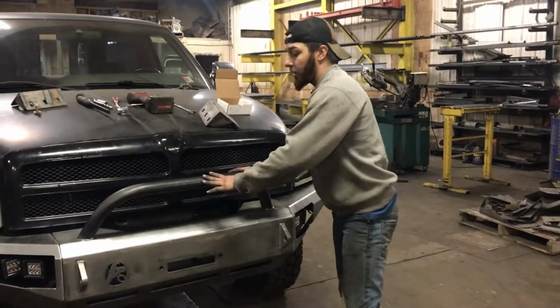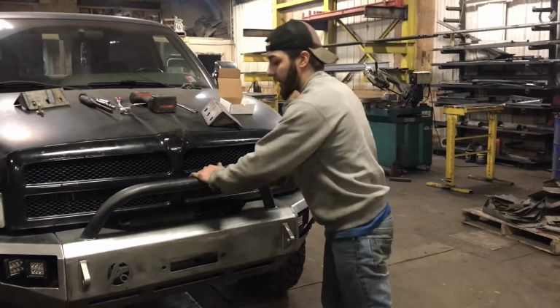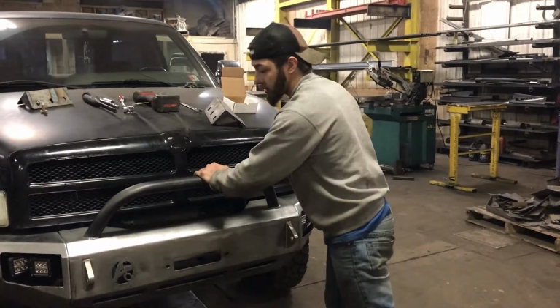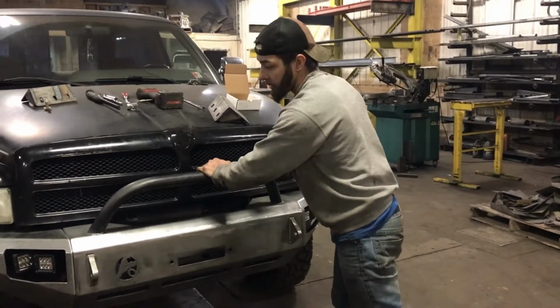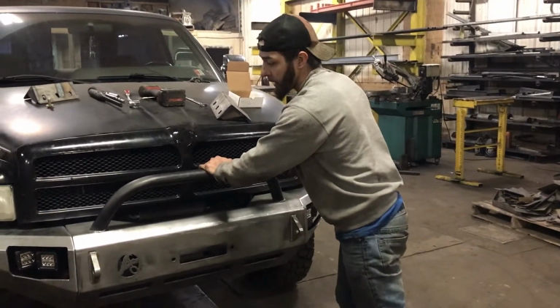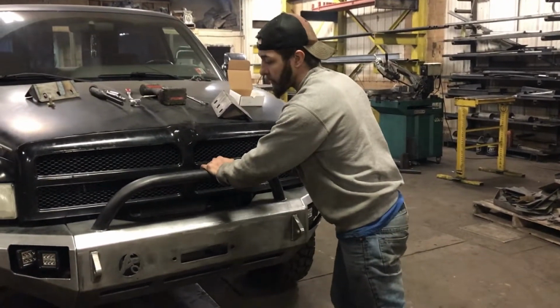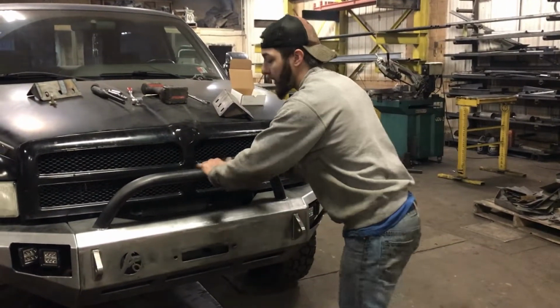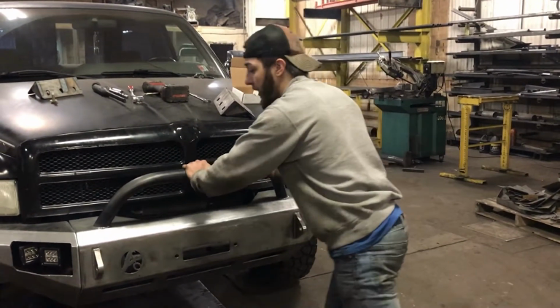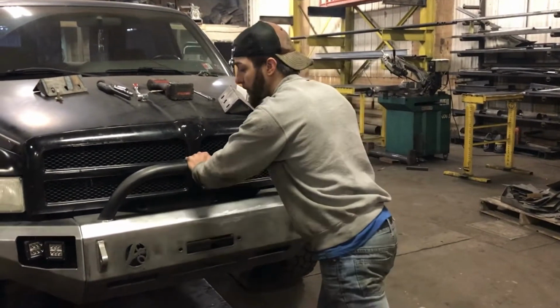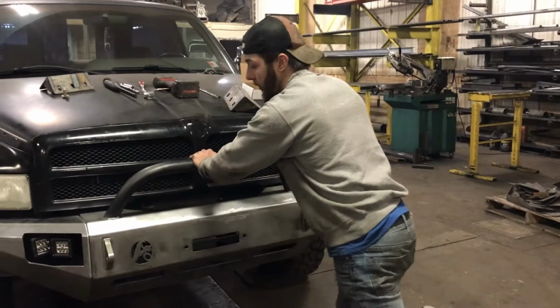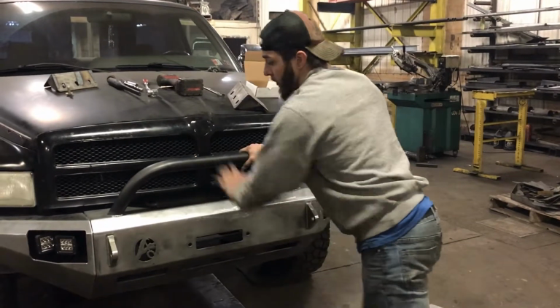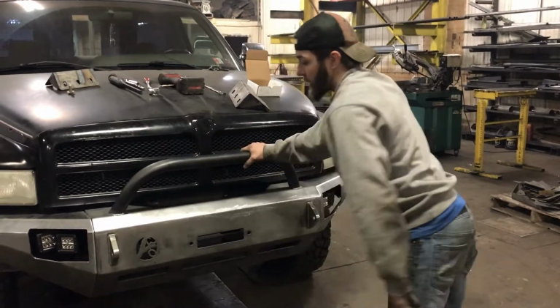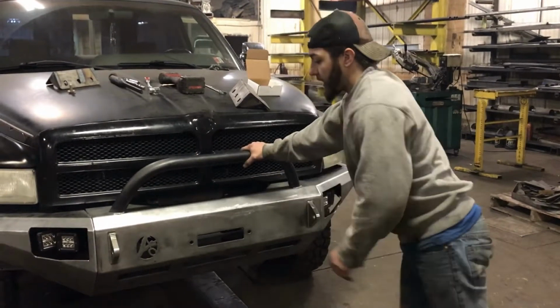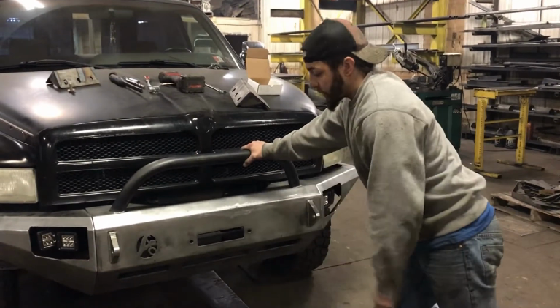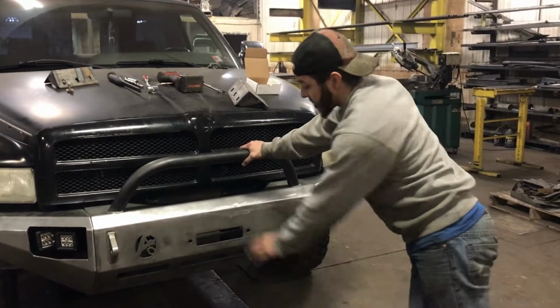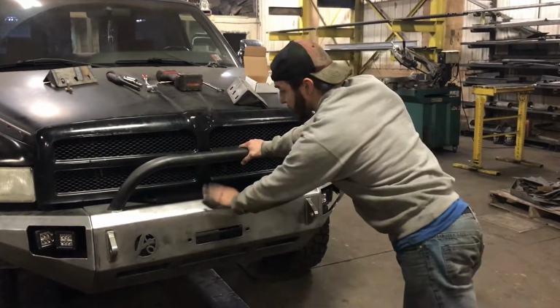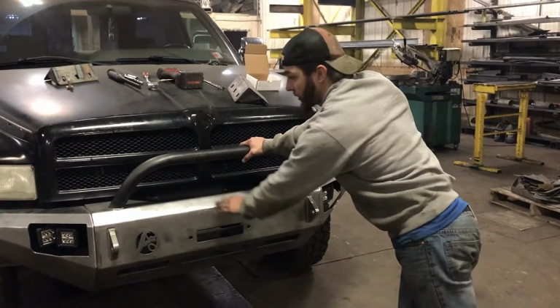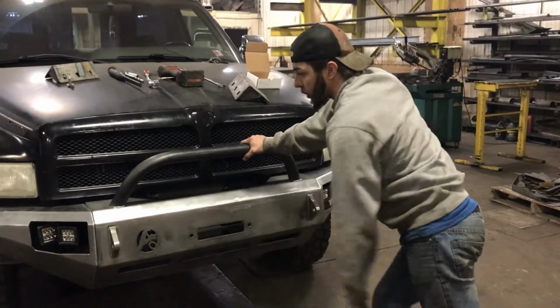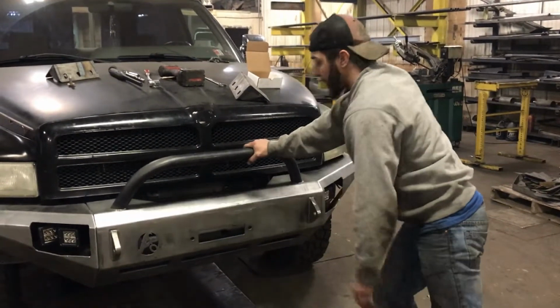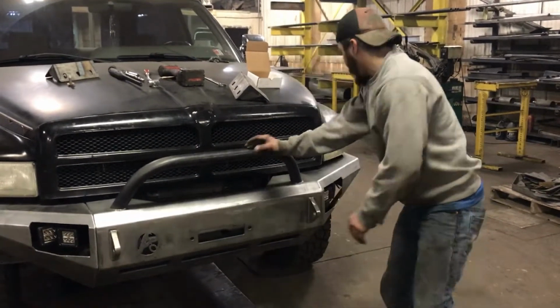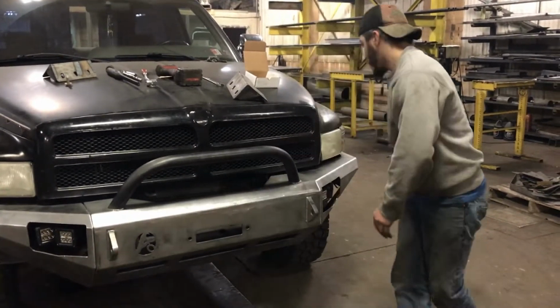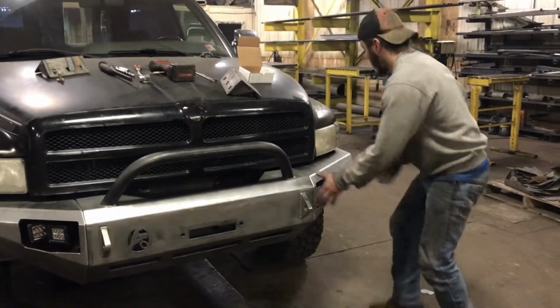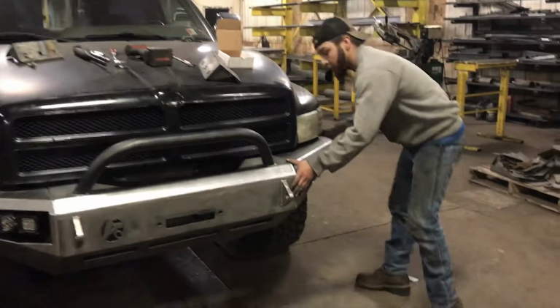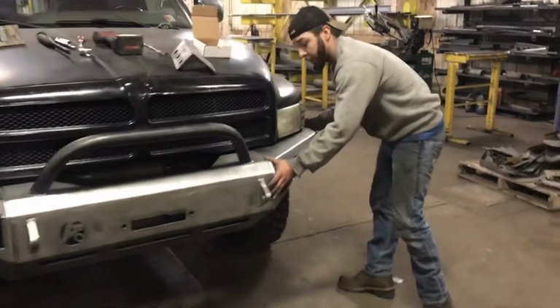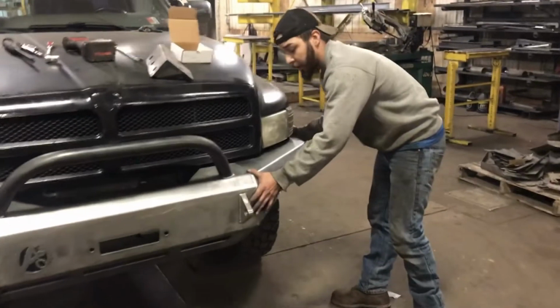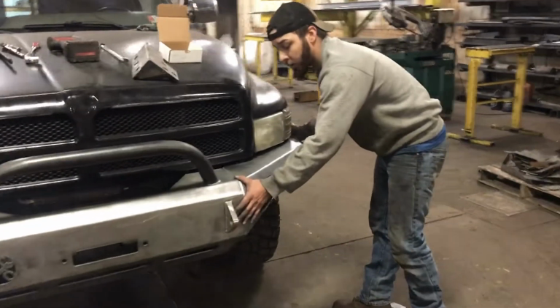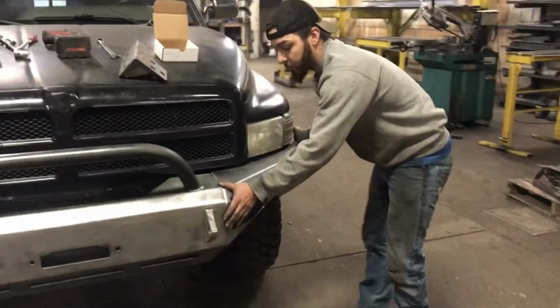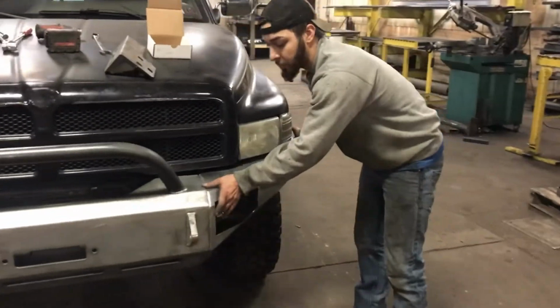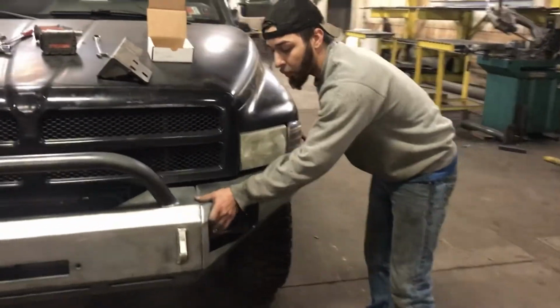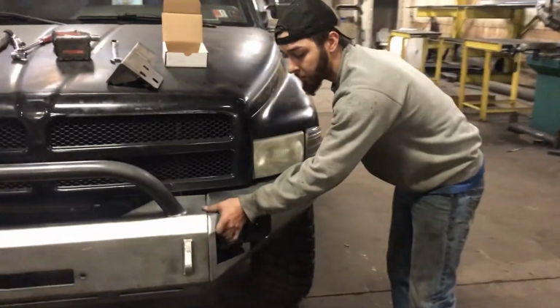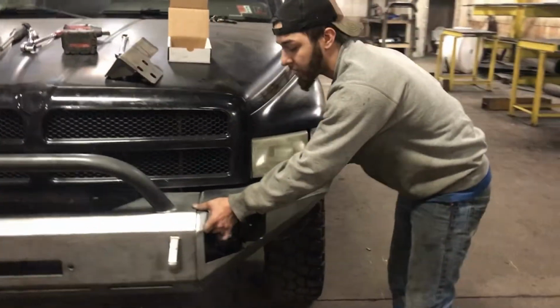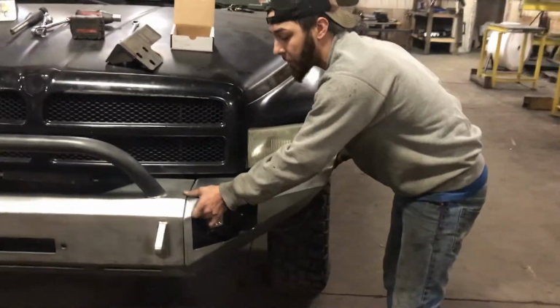You're going to get those other two bolts in and tighten them down. Then once you get your center tight, you're going to go back through, move your wings where you want them, have somebody hold them, and tighten them down.